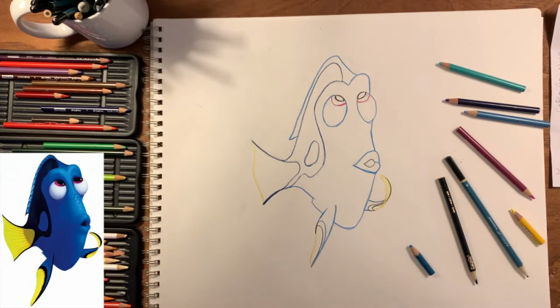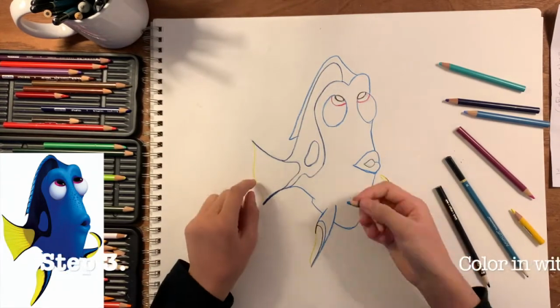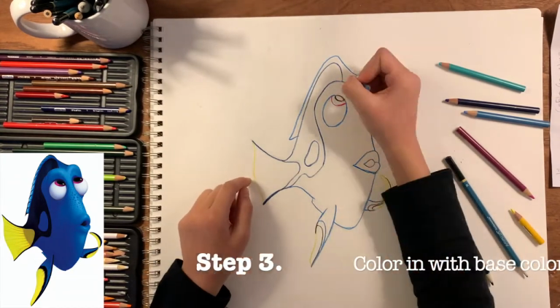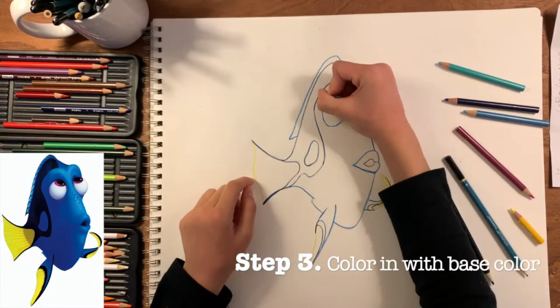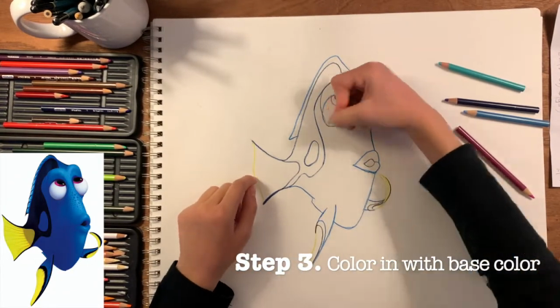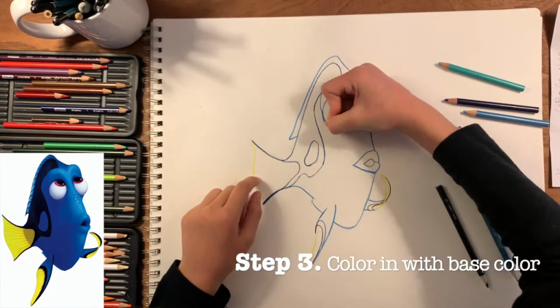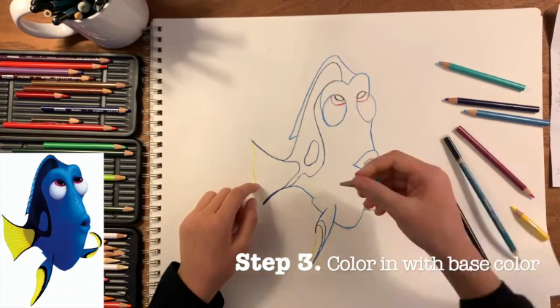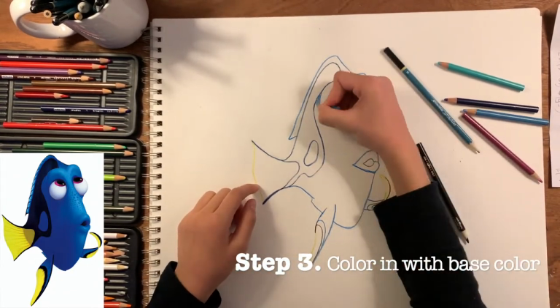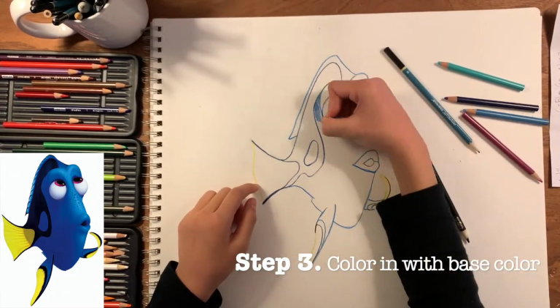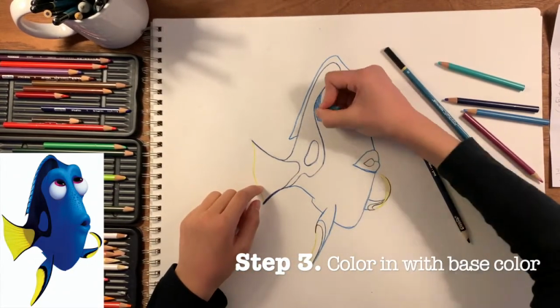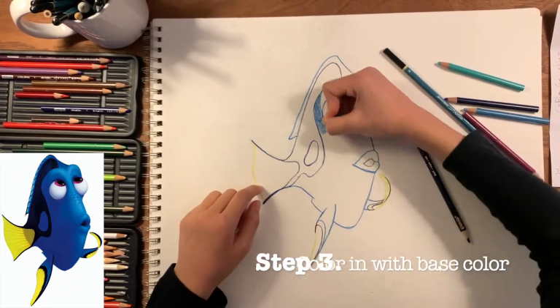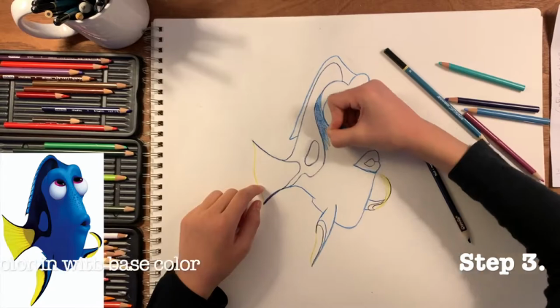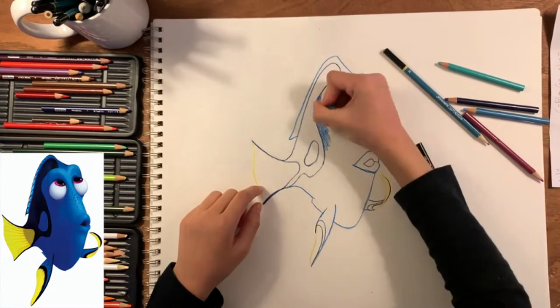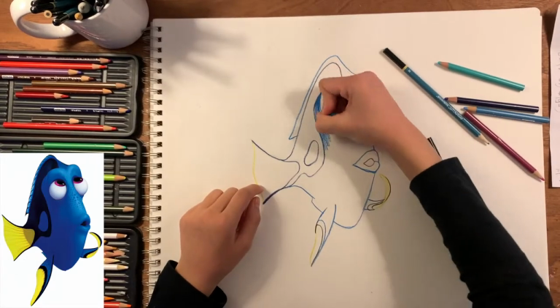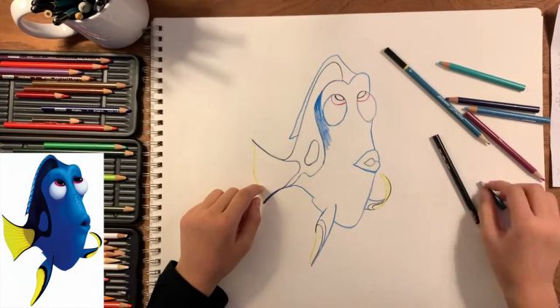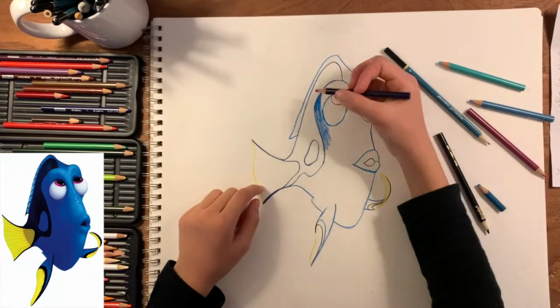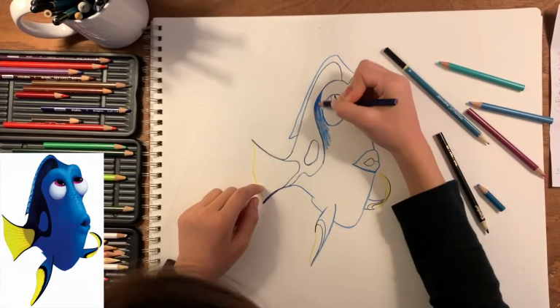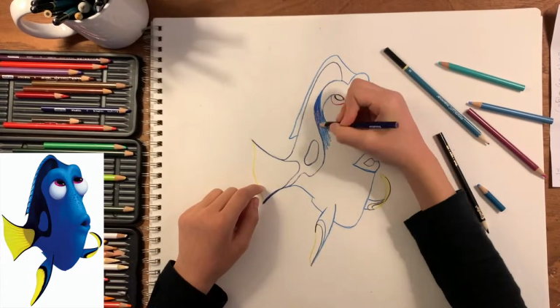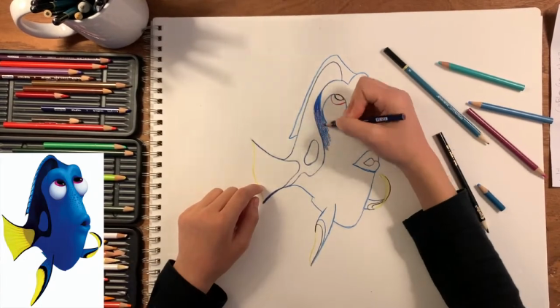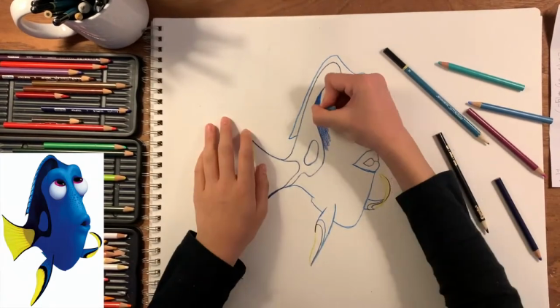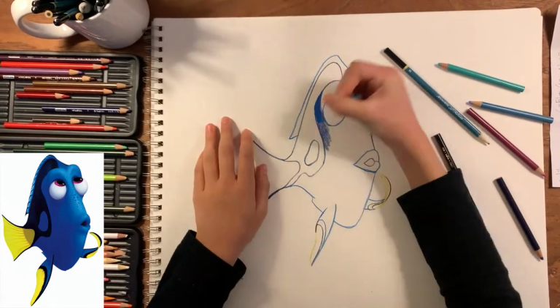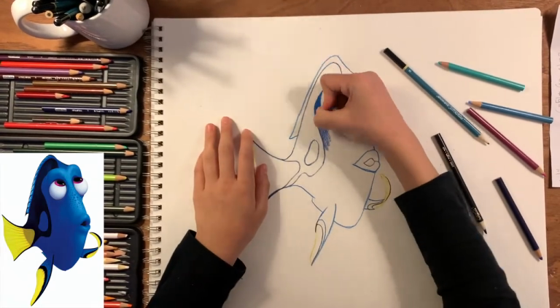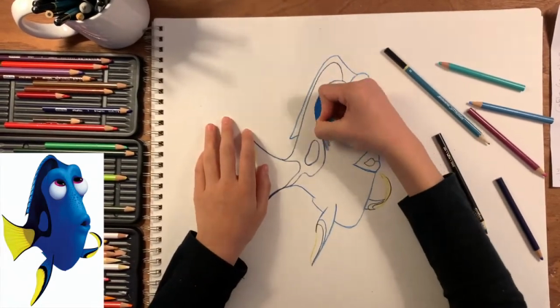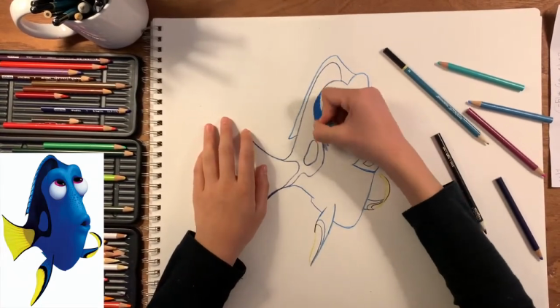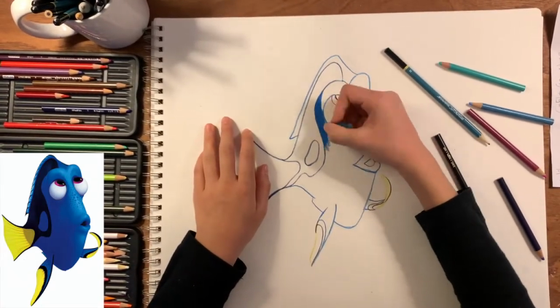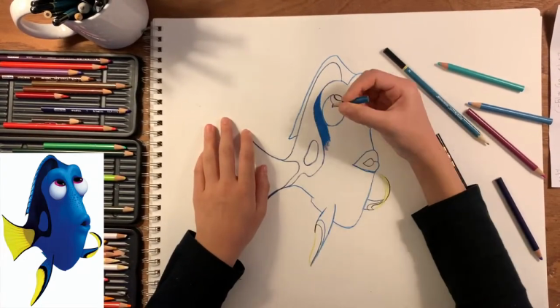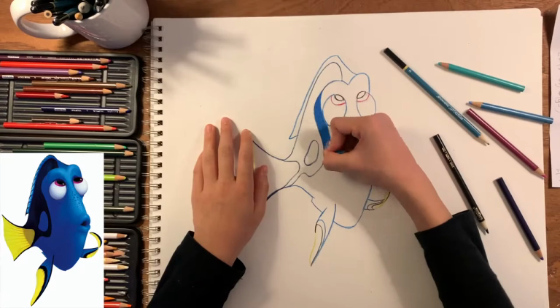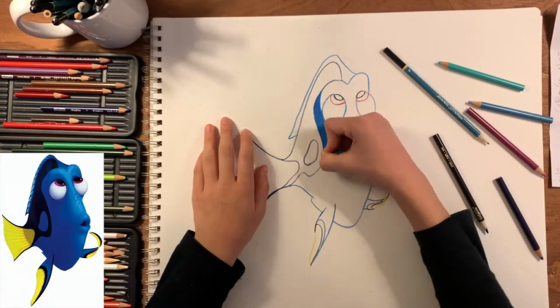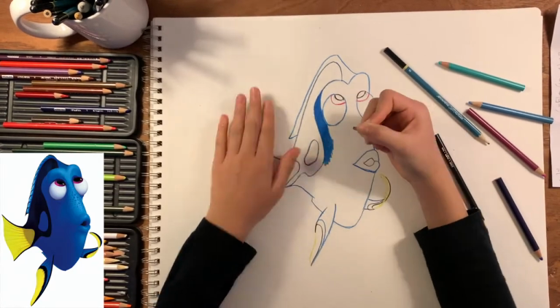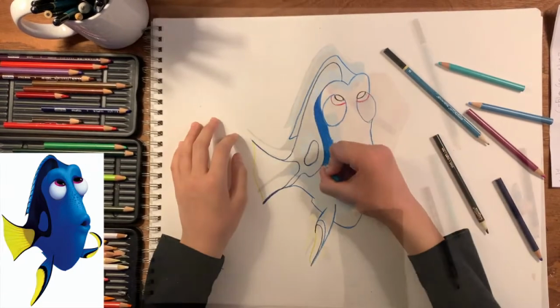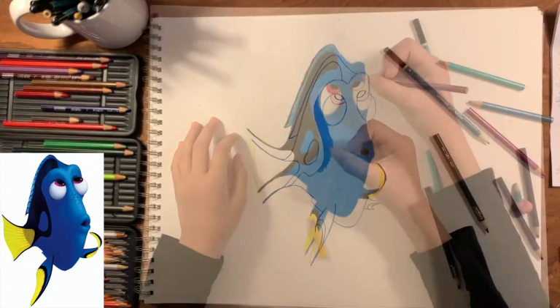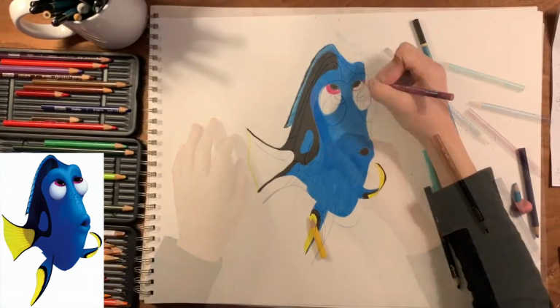Then this is when you color it in with the base color. You do not have to do any of the shading or color variations right now — all I want to do is to get a good color foundation, just like this.